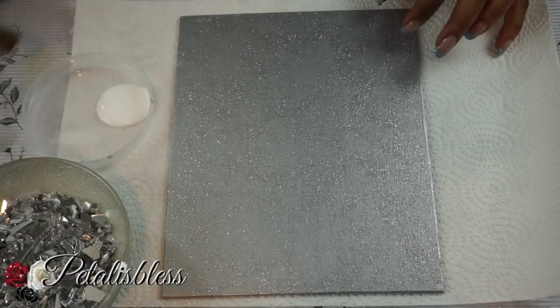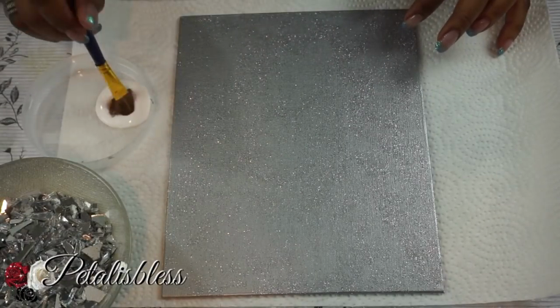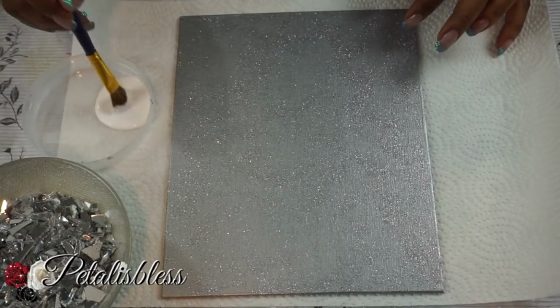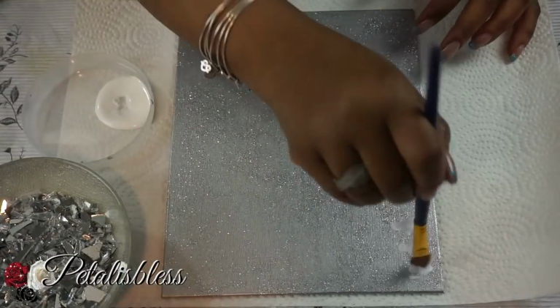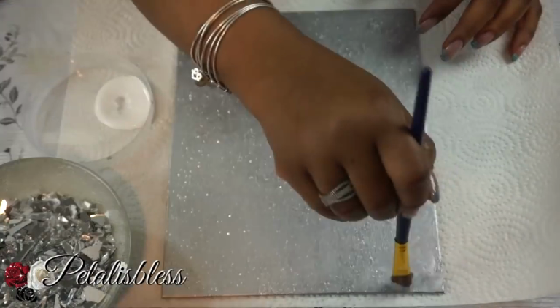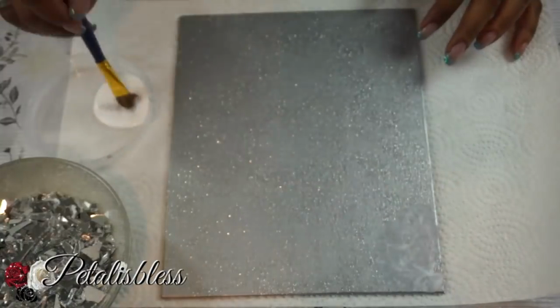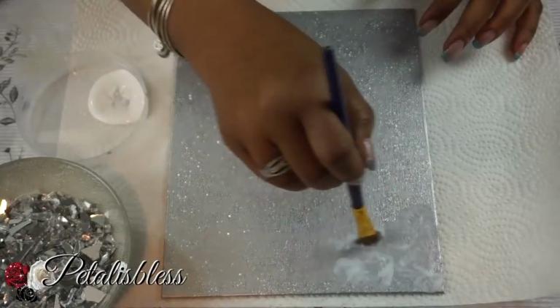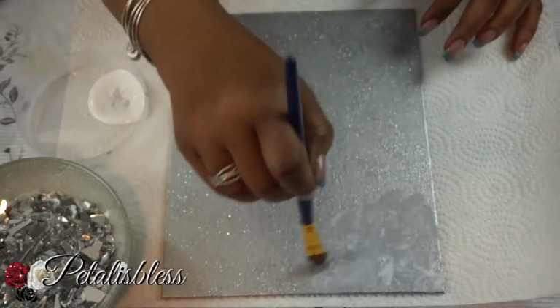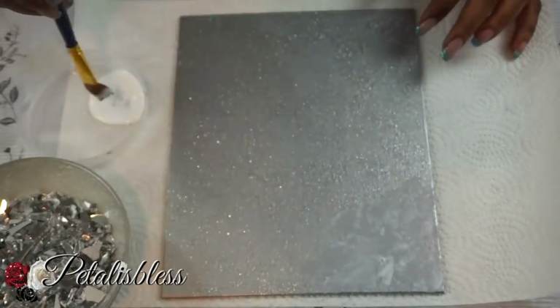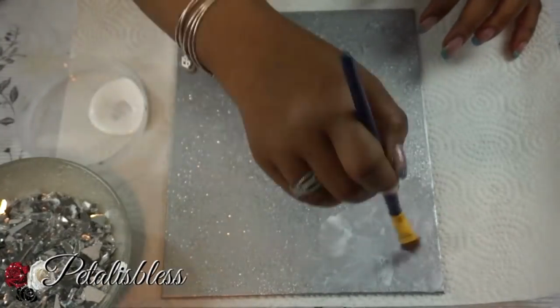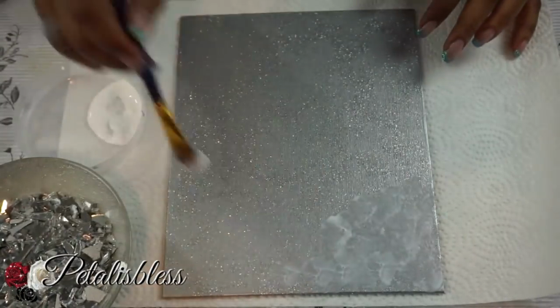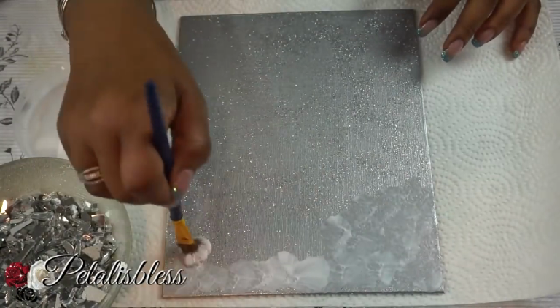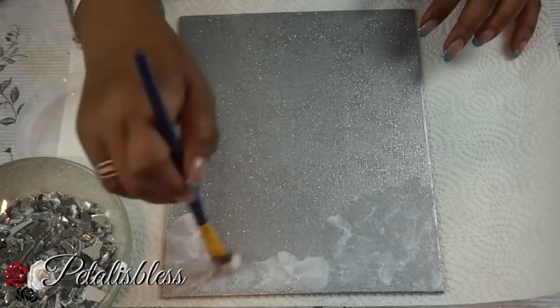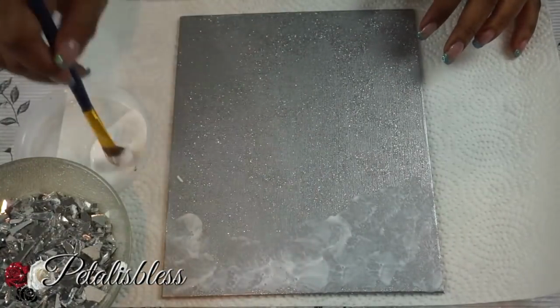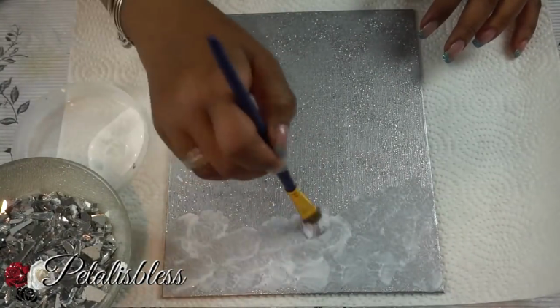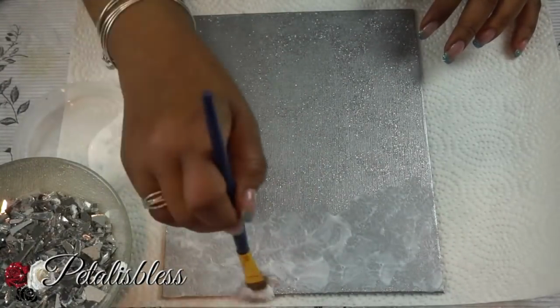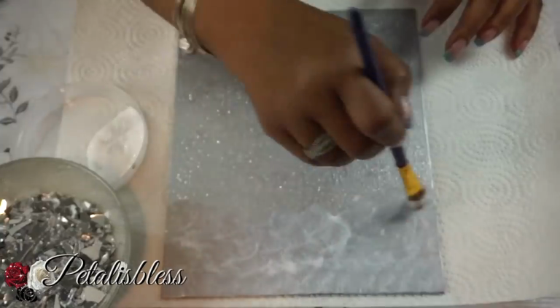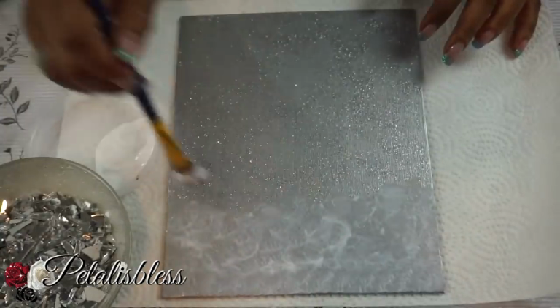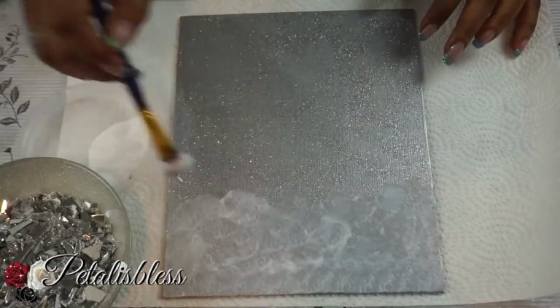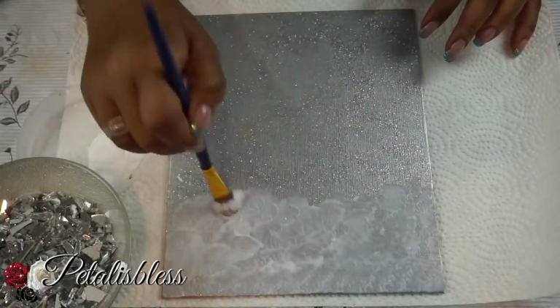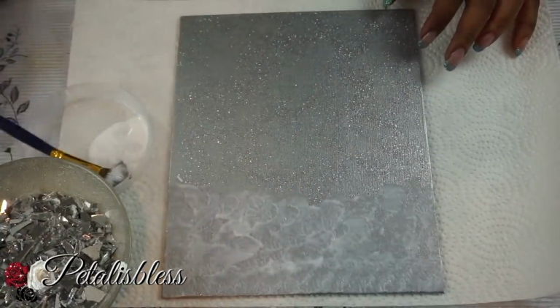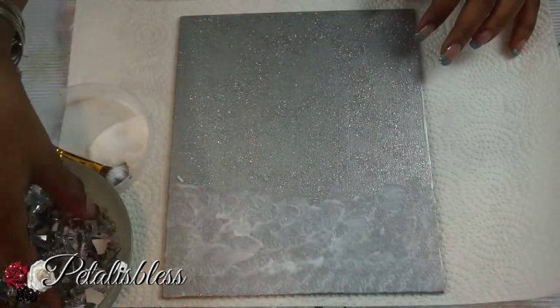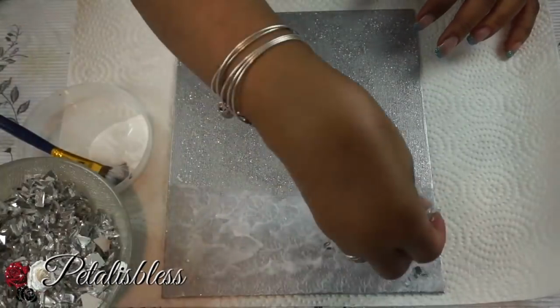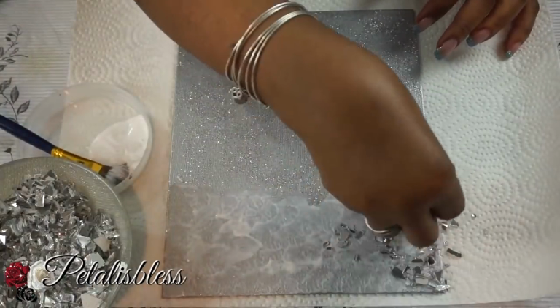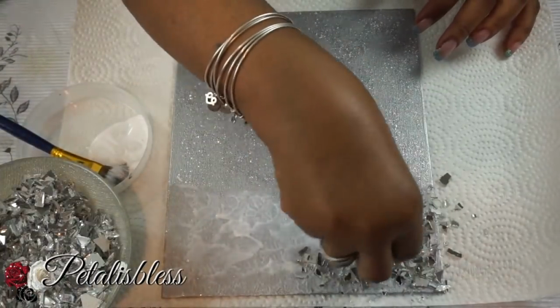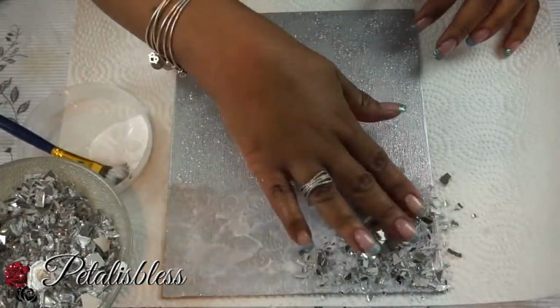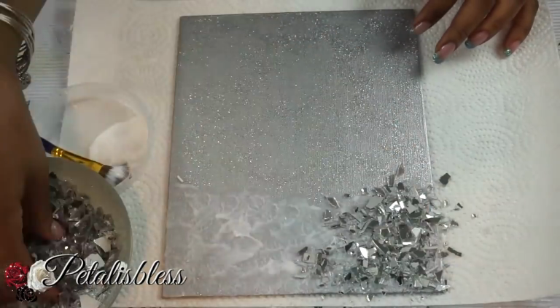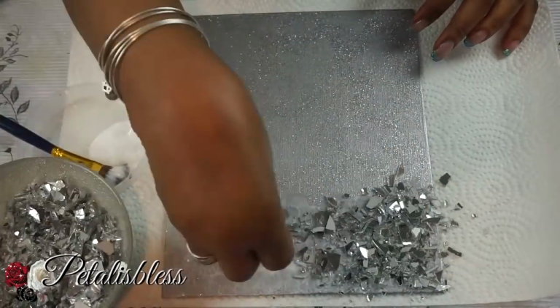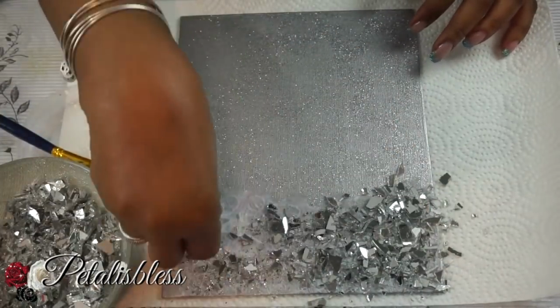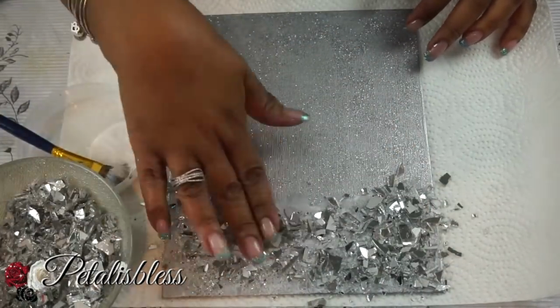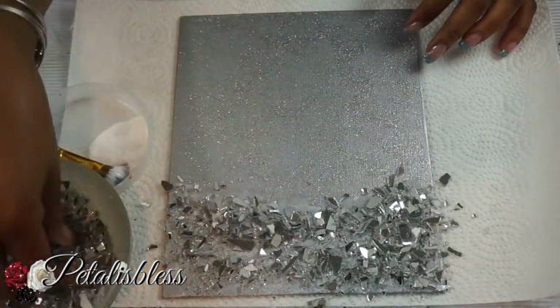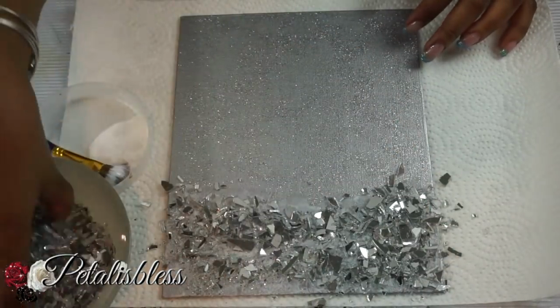Now that the glitter is dry, we're going to add the Mod Podge and add our glass. Doesn't it look nice with the glitter? We're just going to add the Mod Podge everywhere and add our crushed glass.